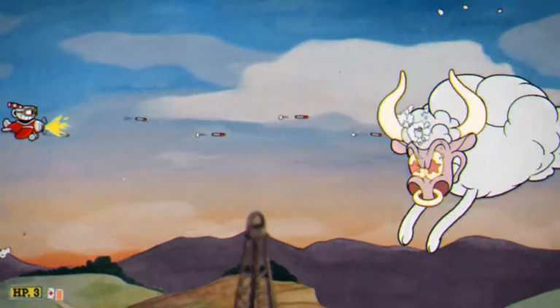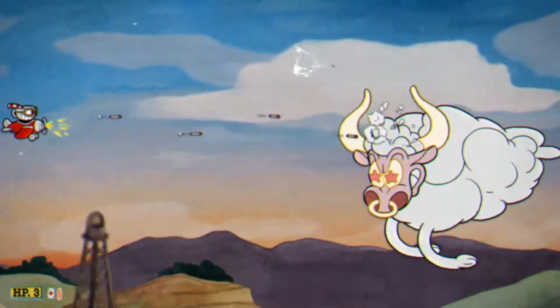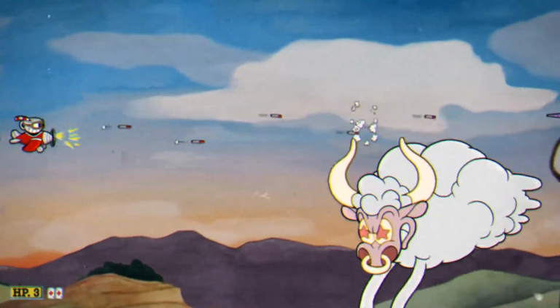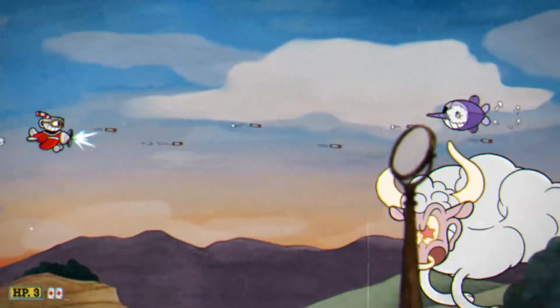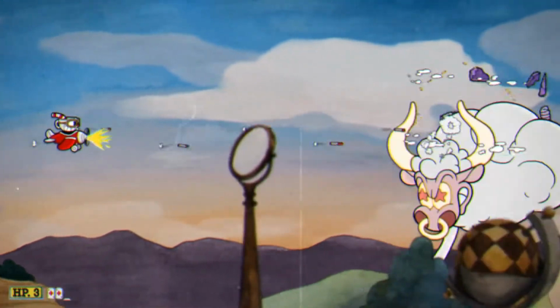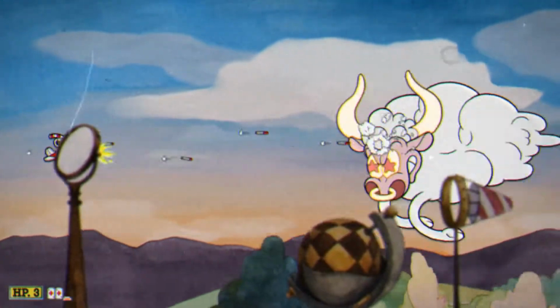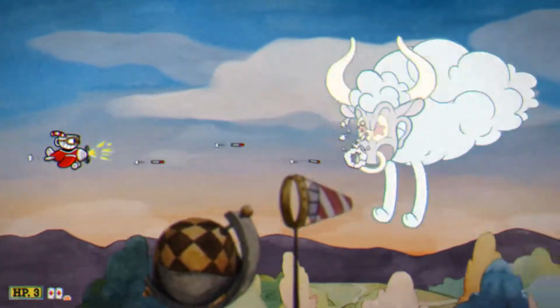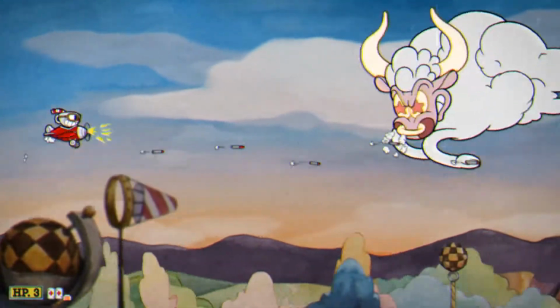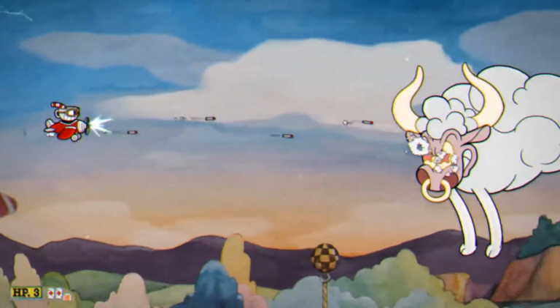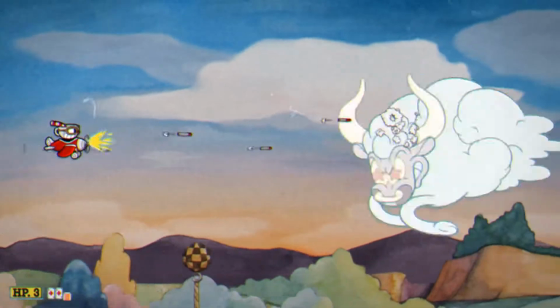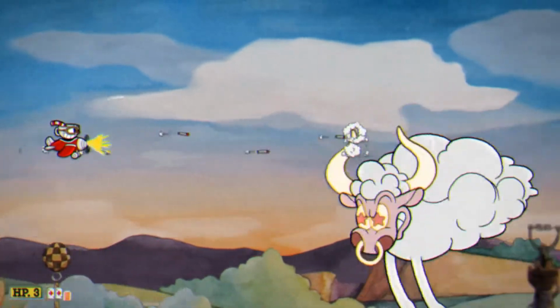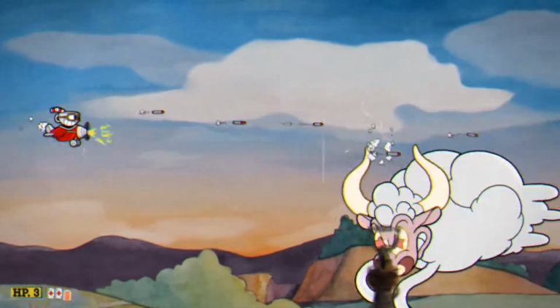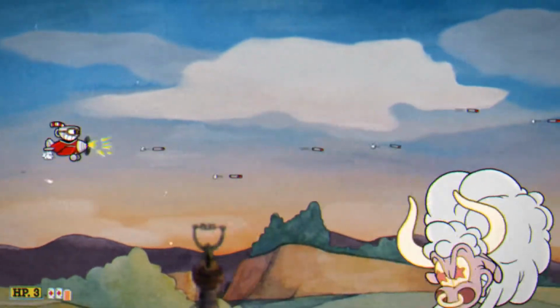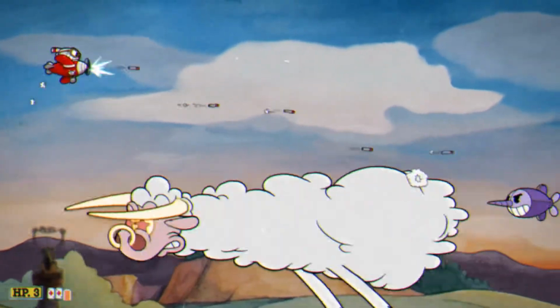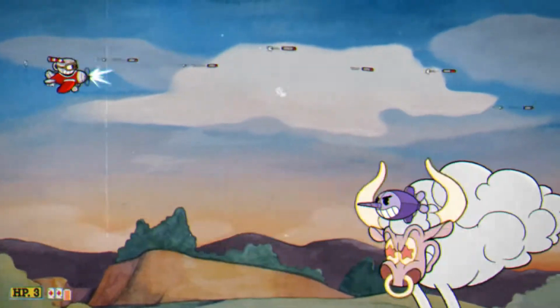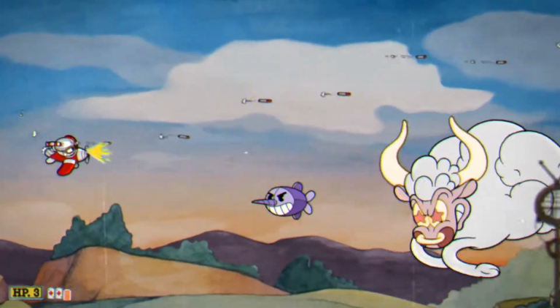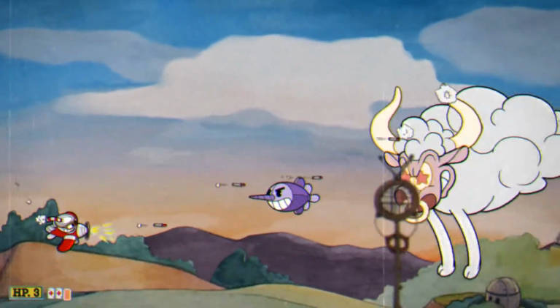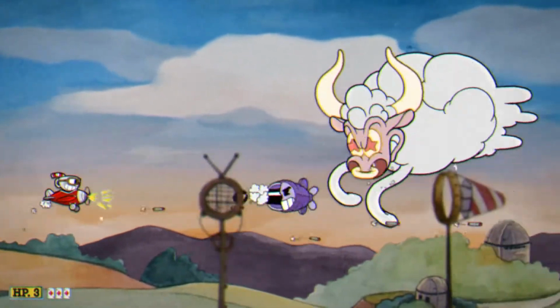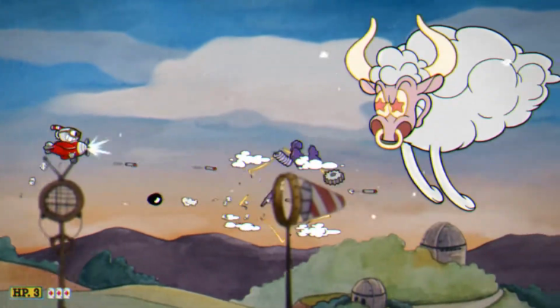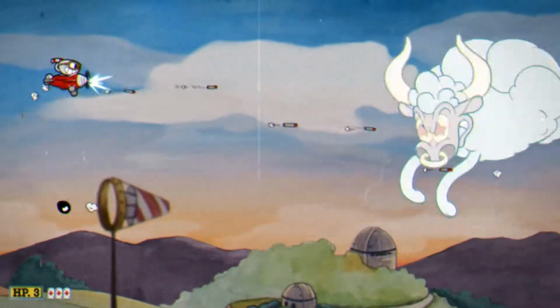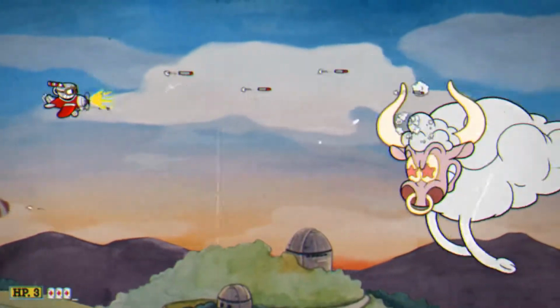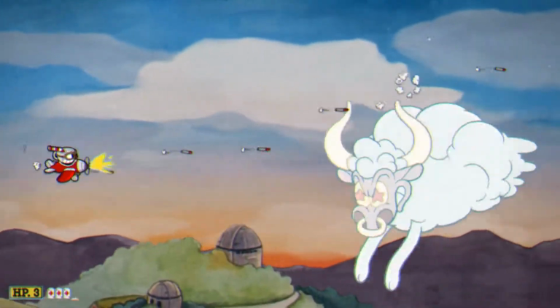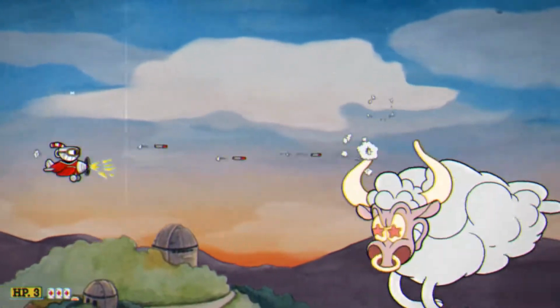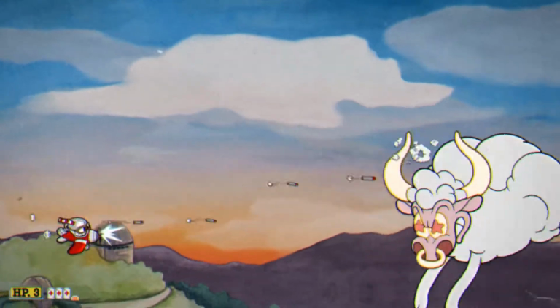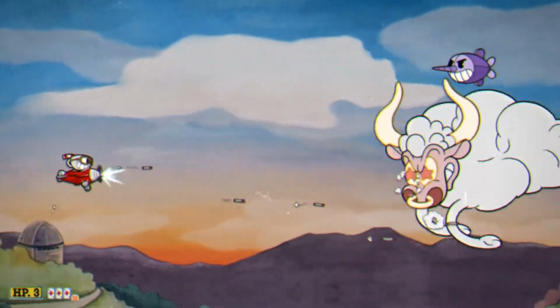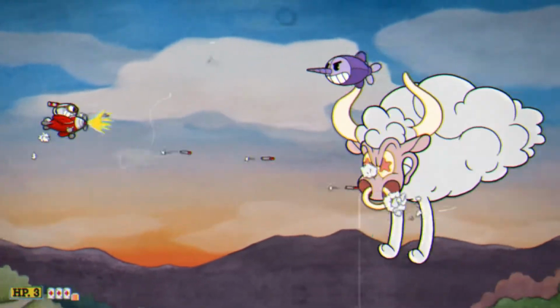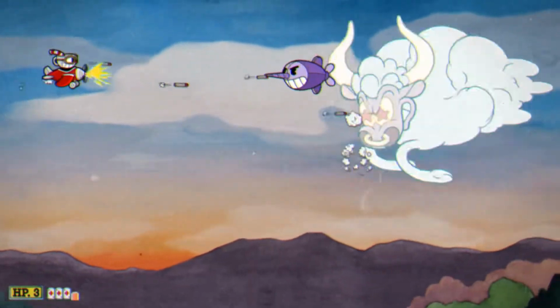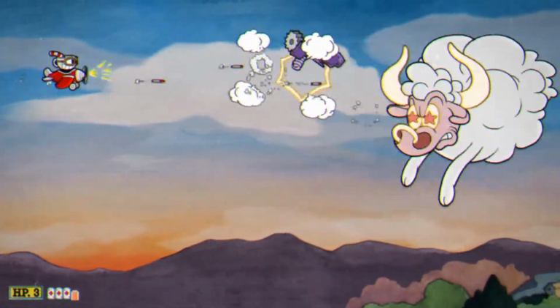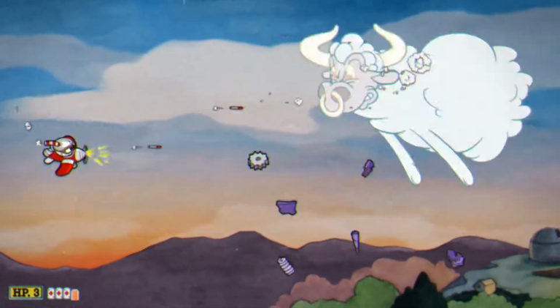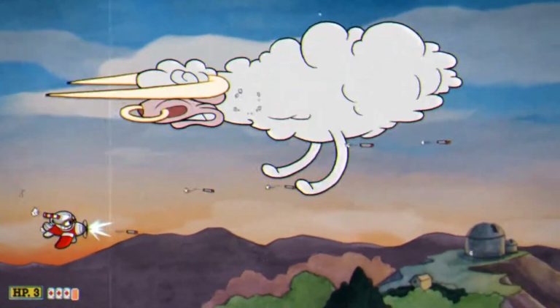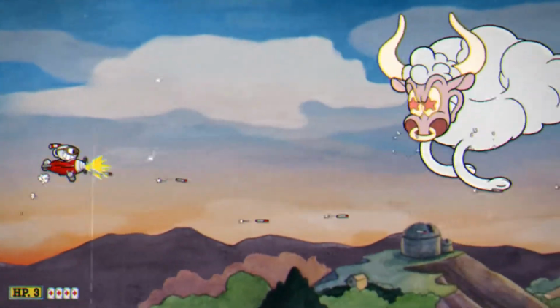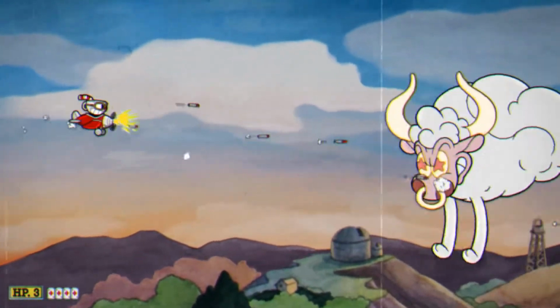Tauros has a tell when he's about to ram into you. What he does is he pauses for a second, so instead of moving up and down the screen, he'll stop moving, and when he stops moving, that's your indication that you need to get out of his way.